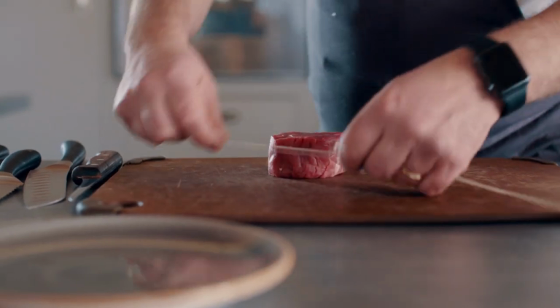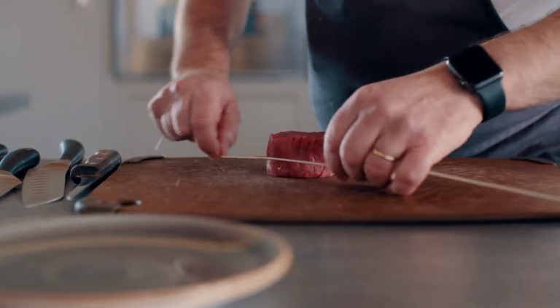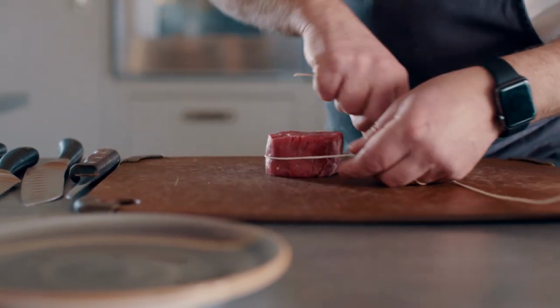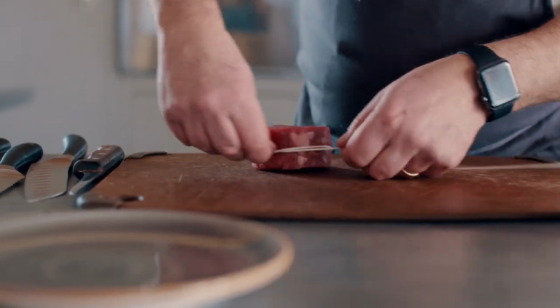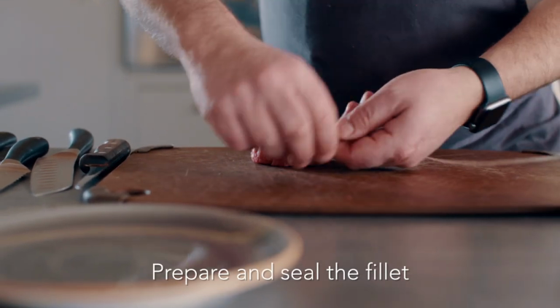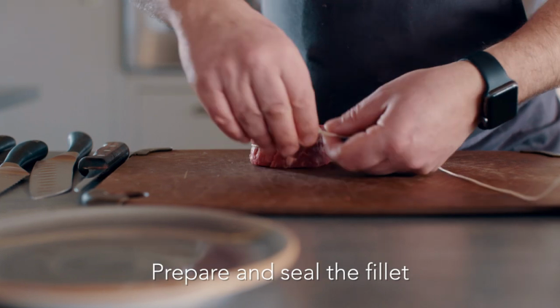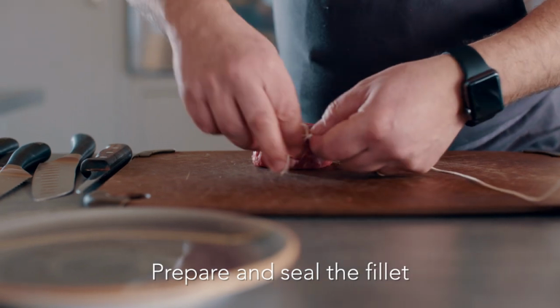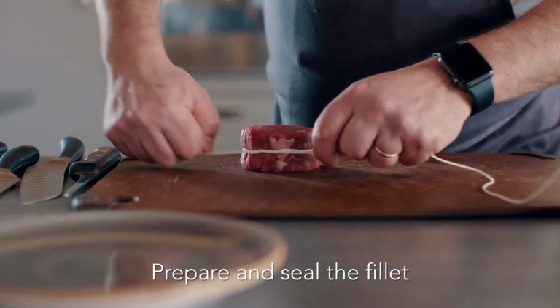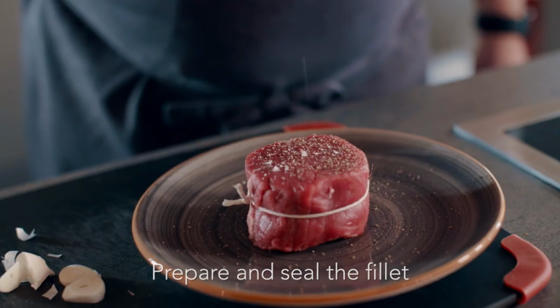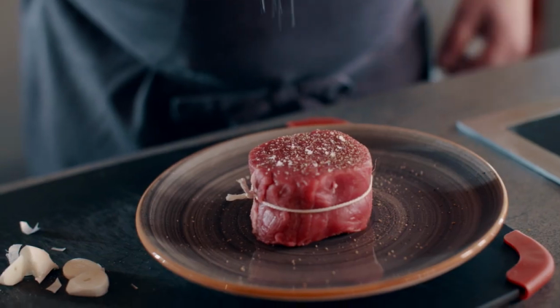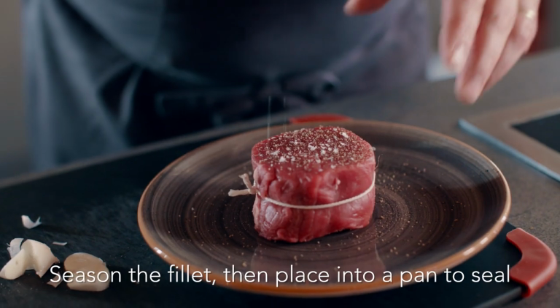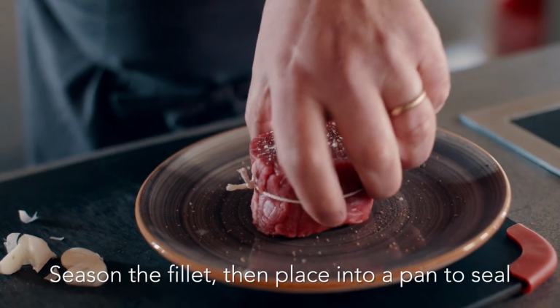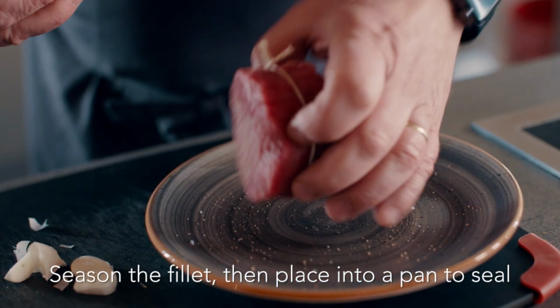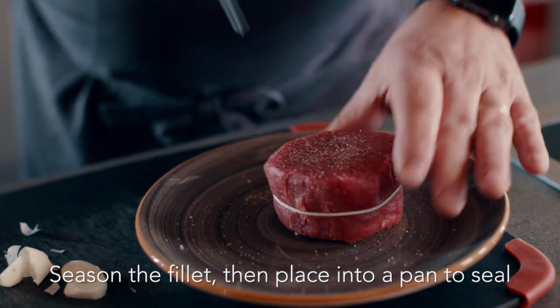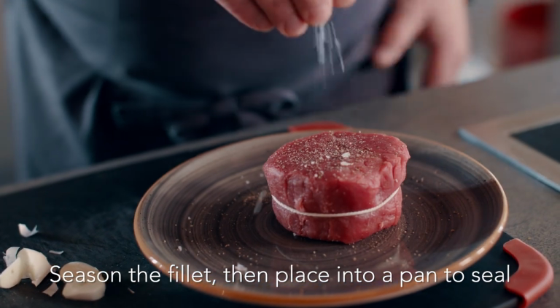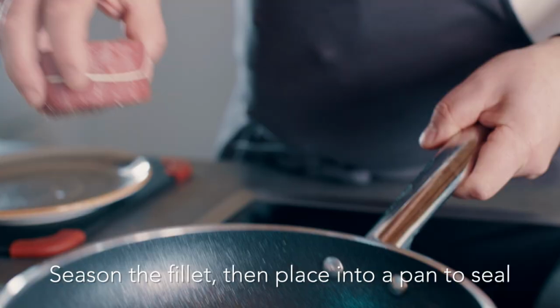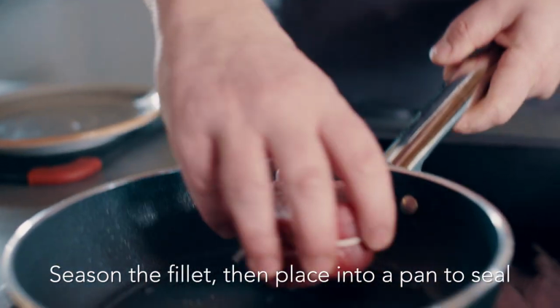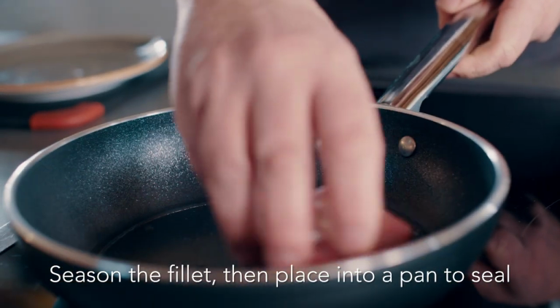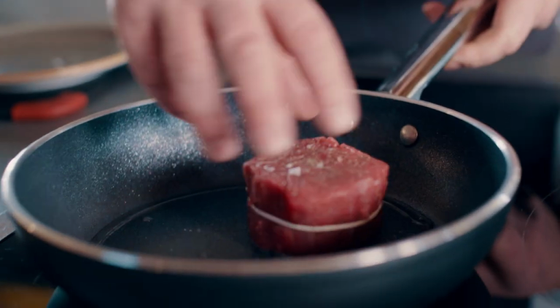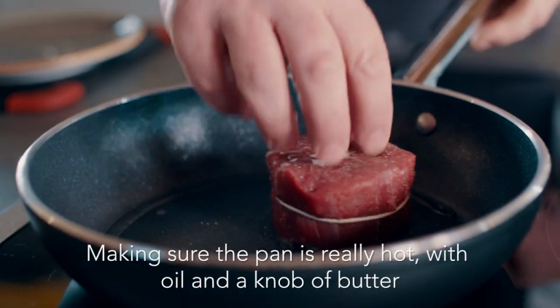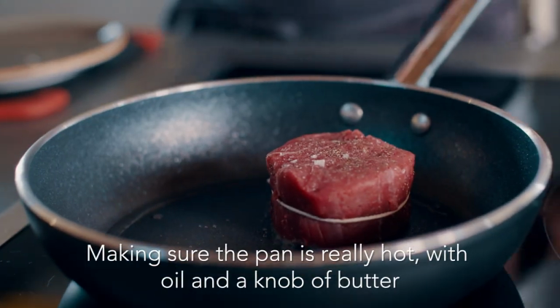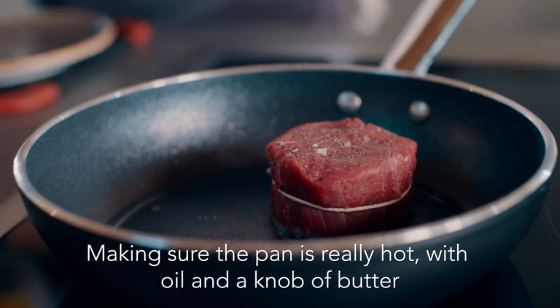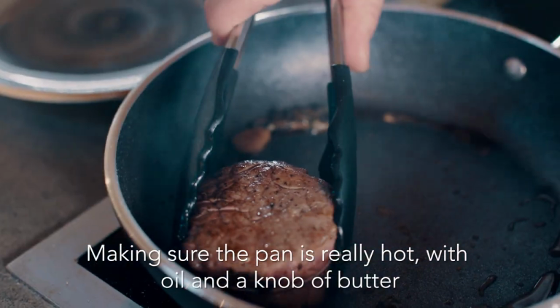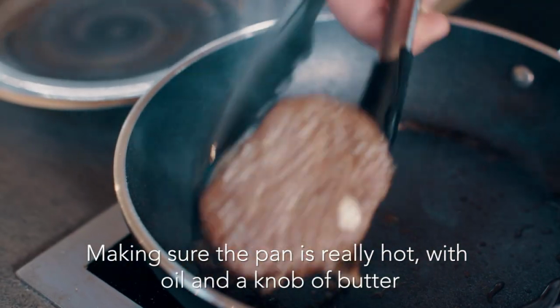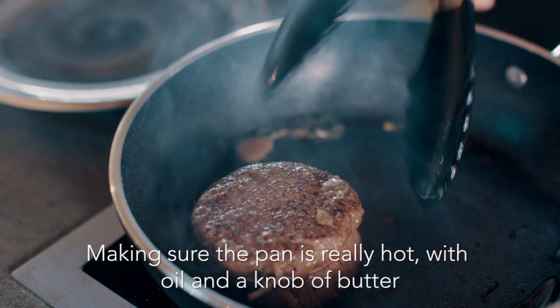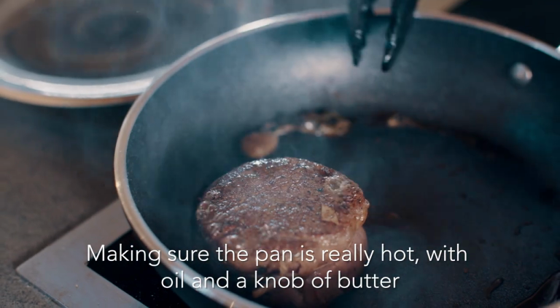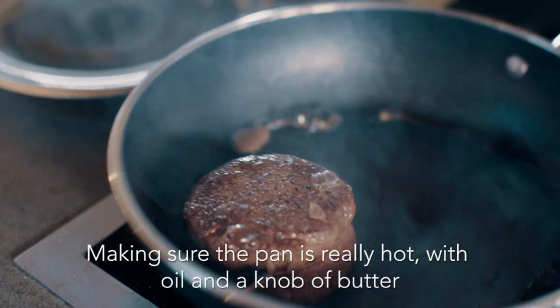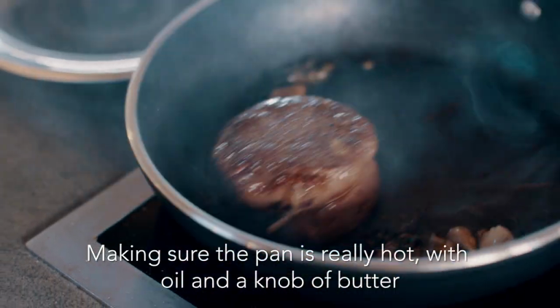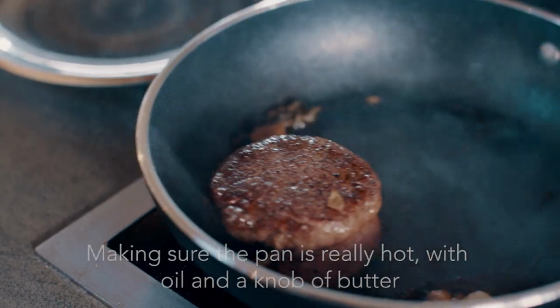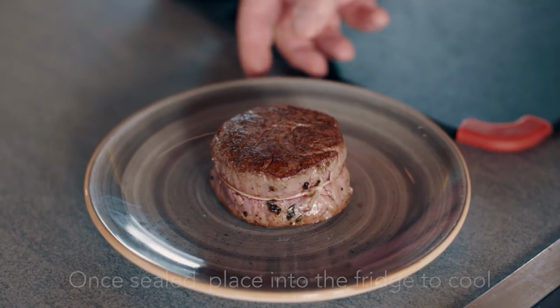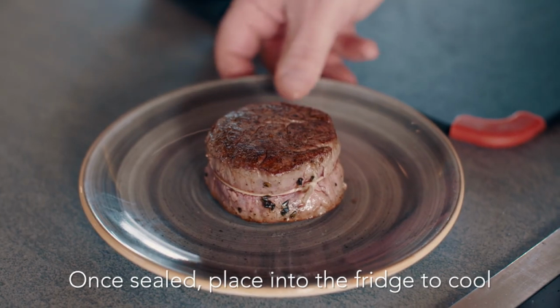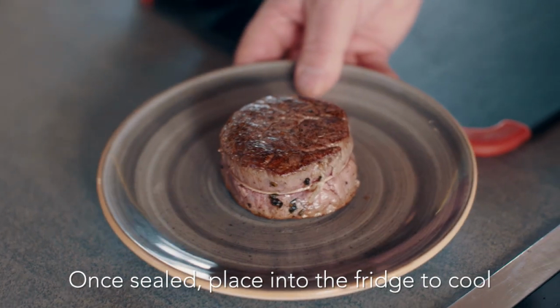To make my wellington, first up: prep and seal the fillet. Season the fillet, then into a pan to seal, making sure the pan is really hot with just a tiny amount of oil and a knob of butter. Once it is sealed, place it in the fridge to cool.